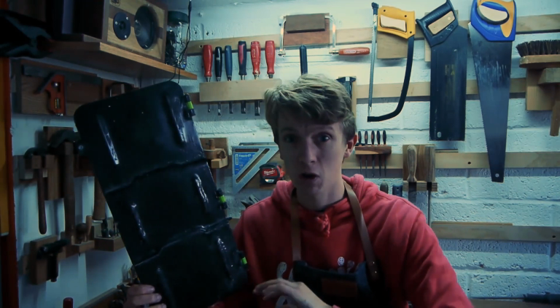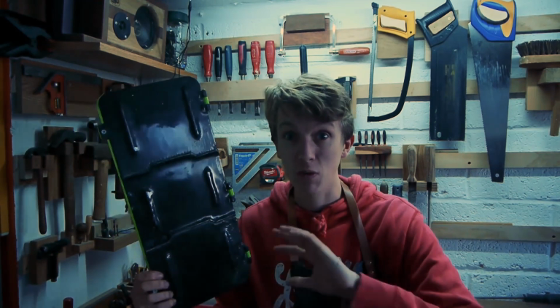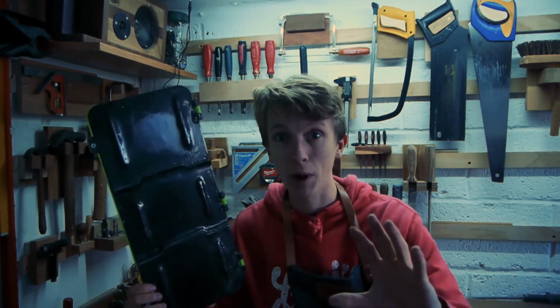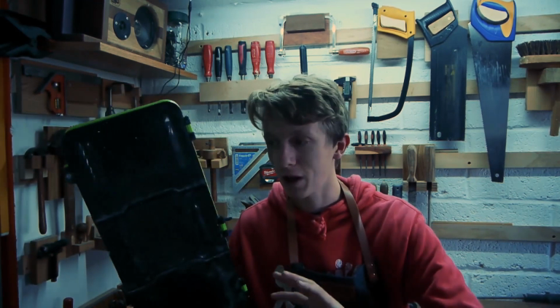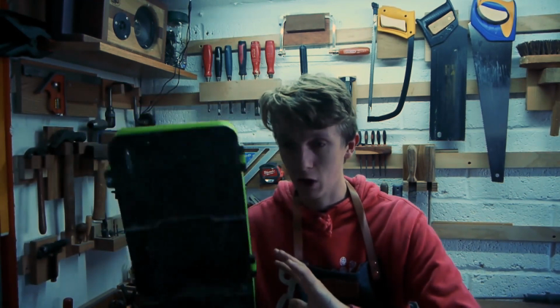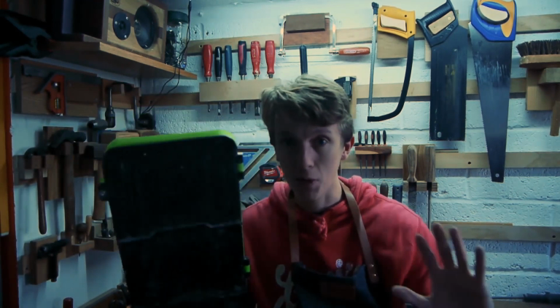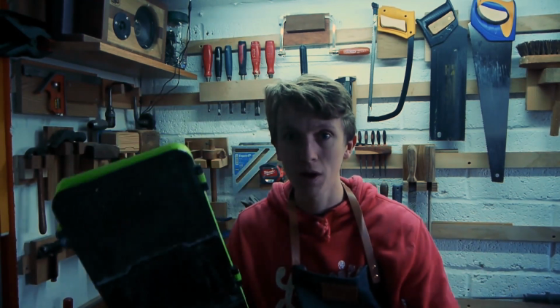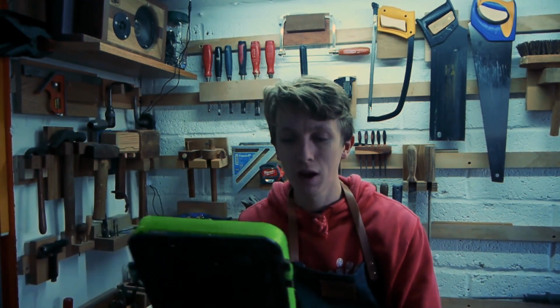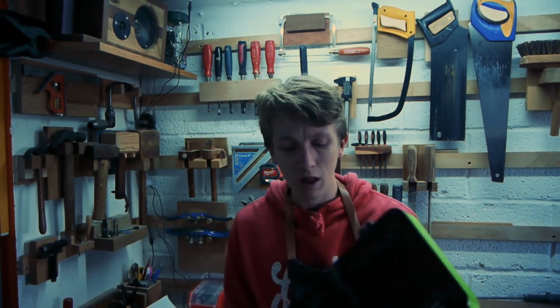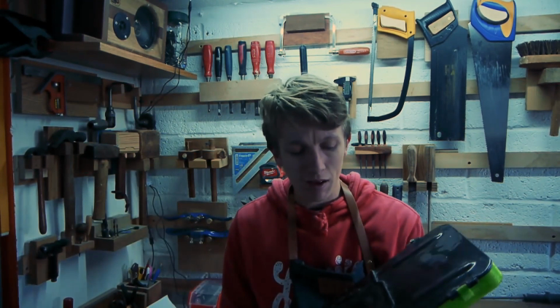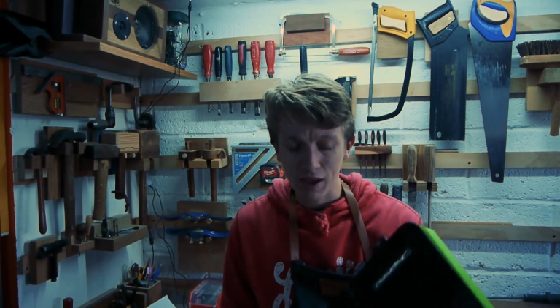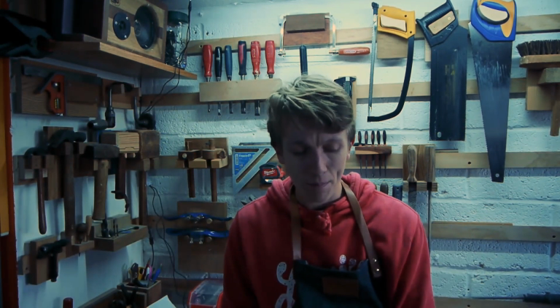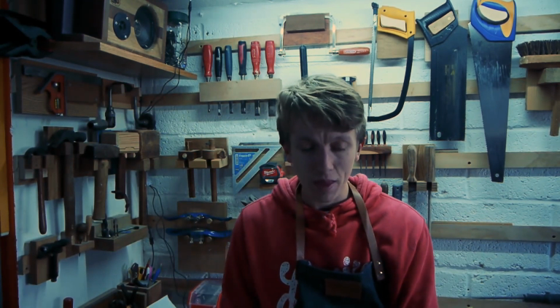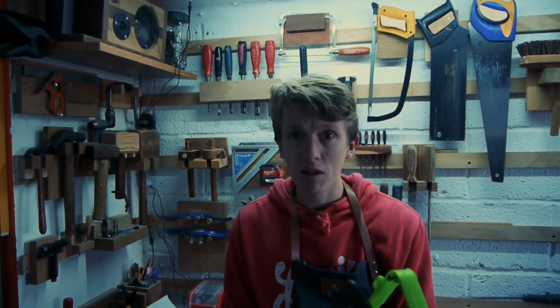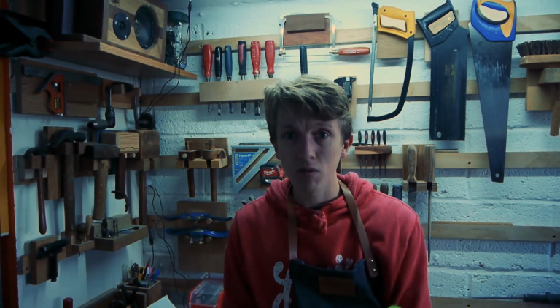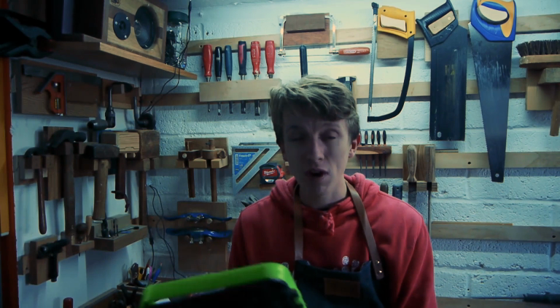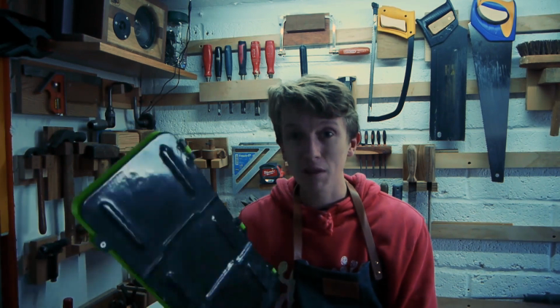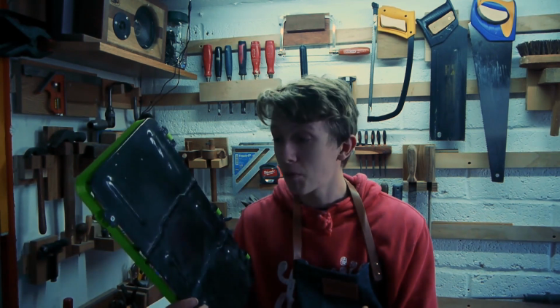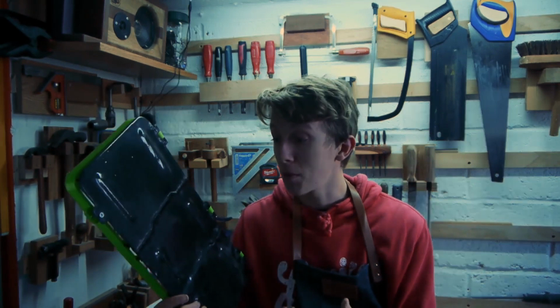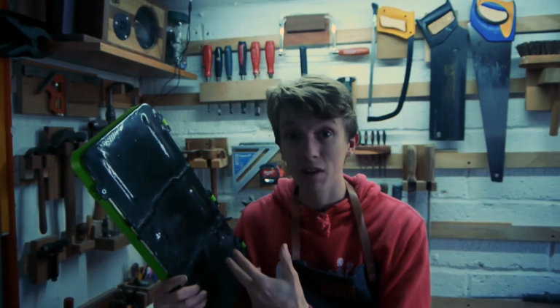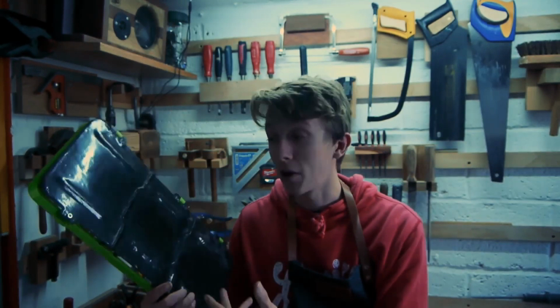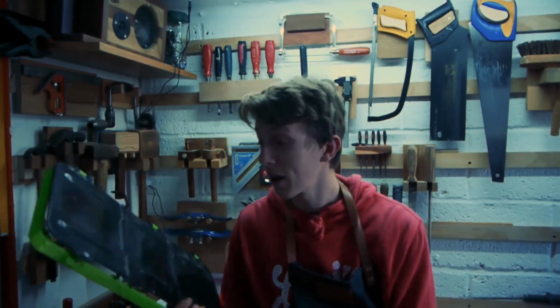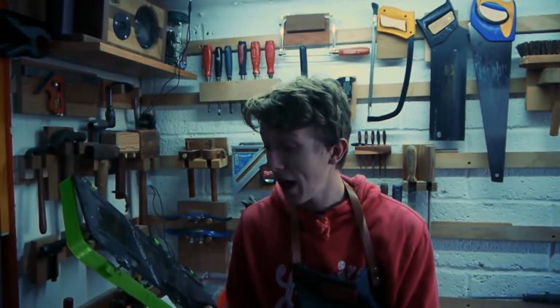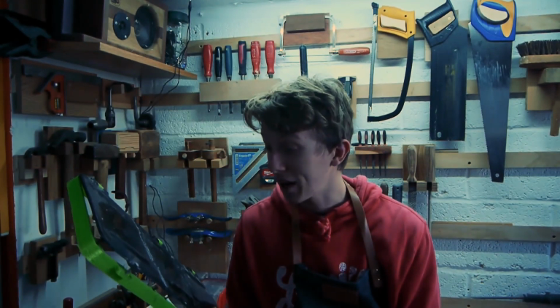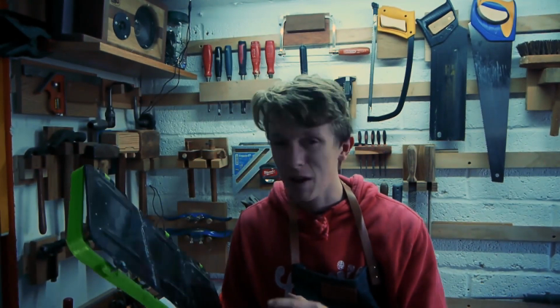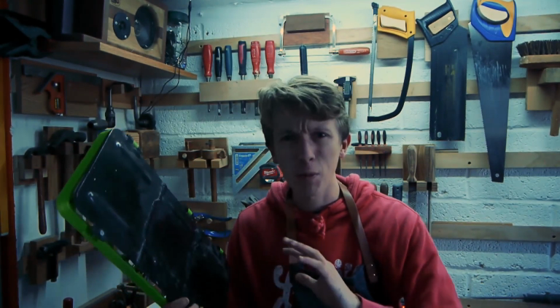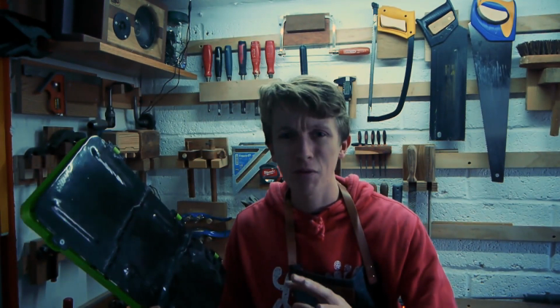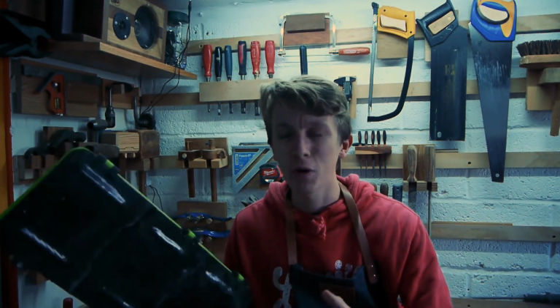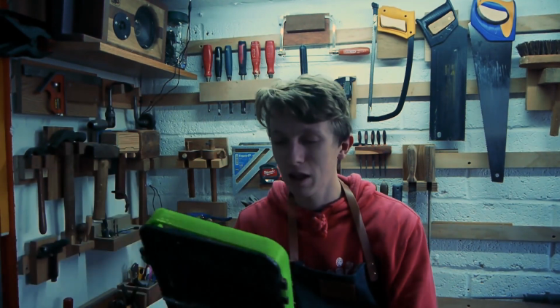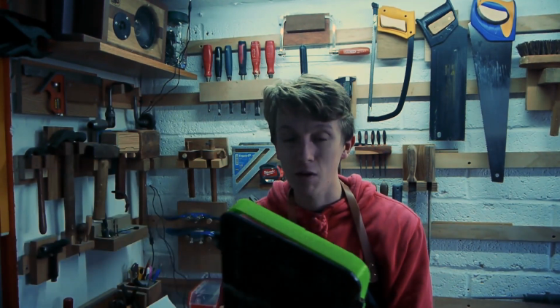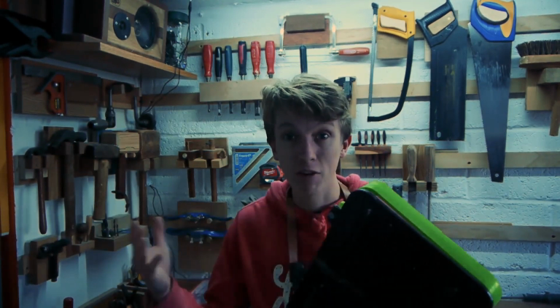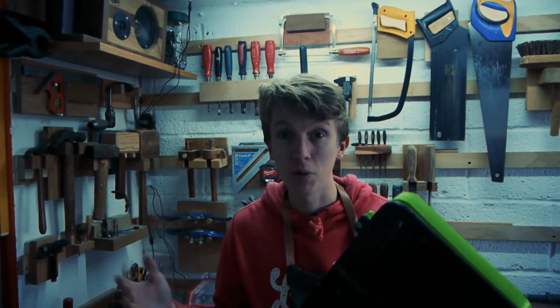Protecting my 18650 batteries, because these will blow up — they go boom. So I think this has really put my mind at rest and made me feel a lot more comfortable if I dropped the board.